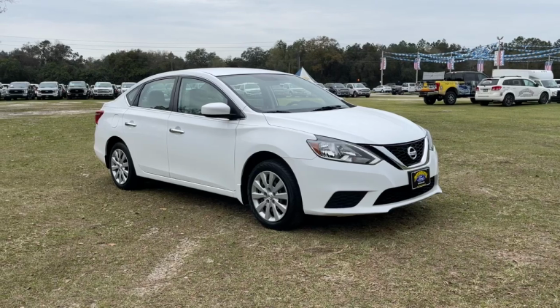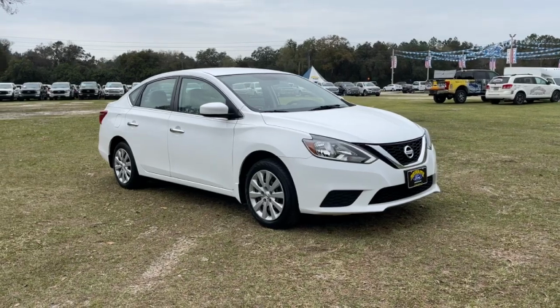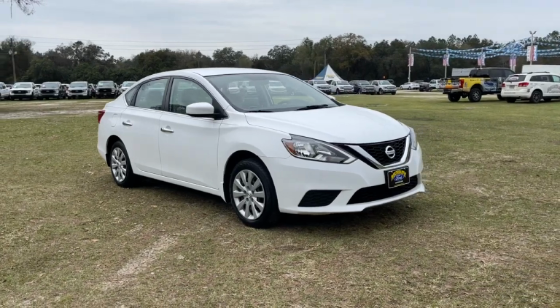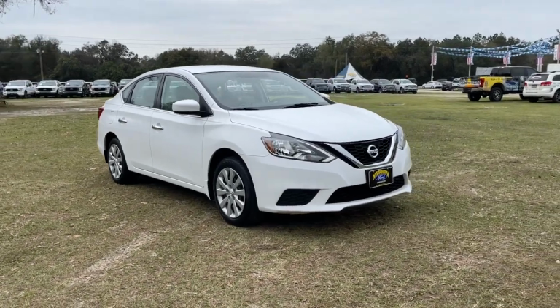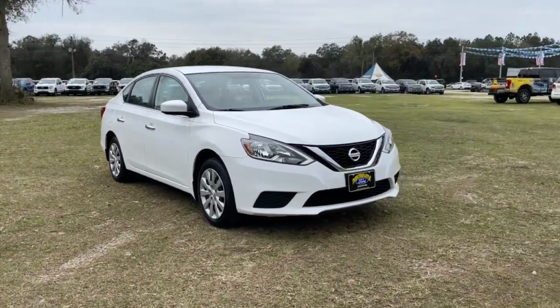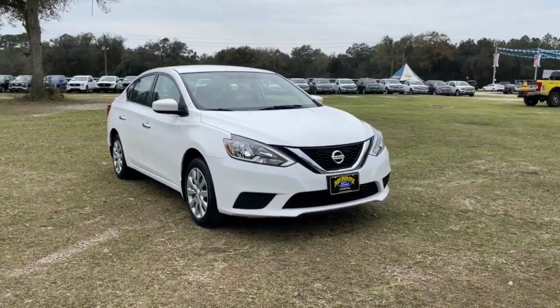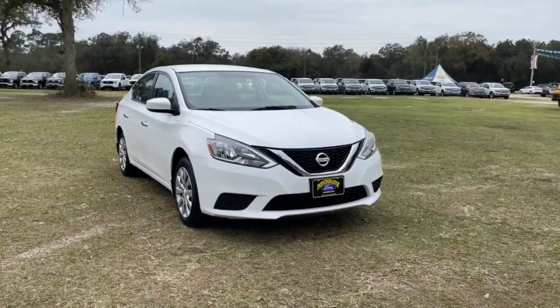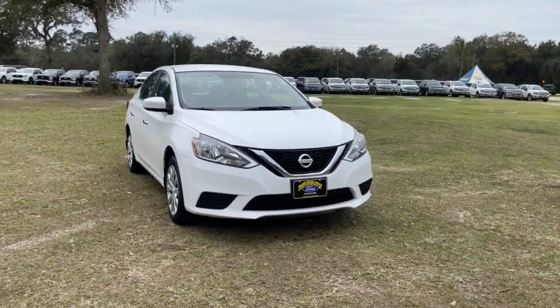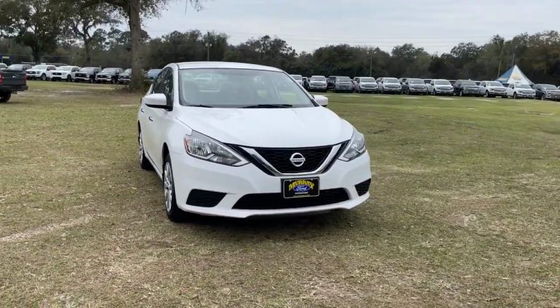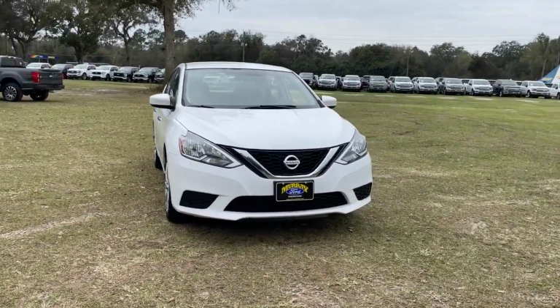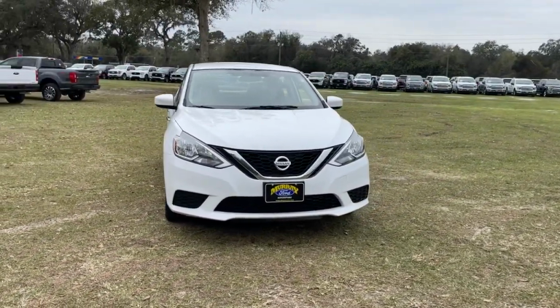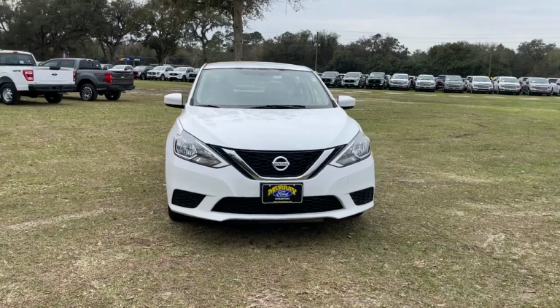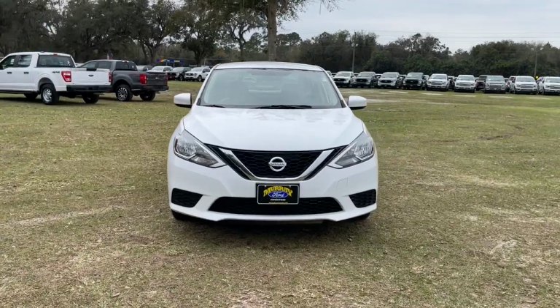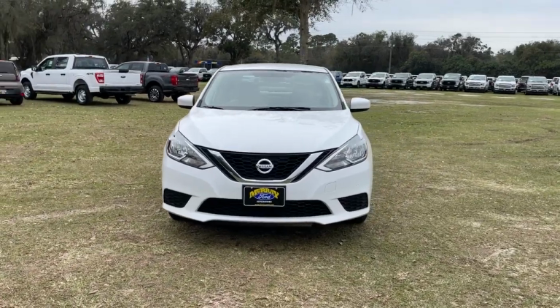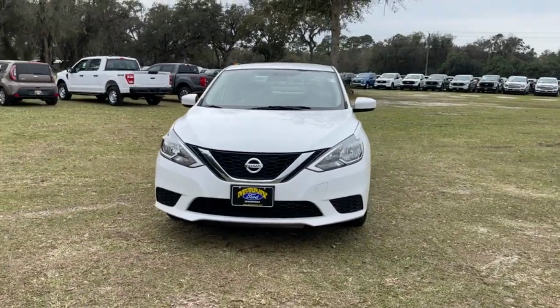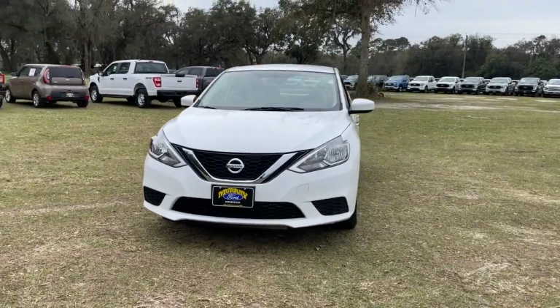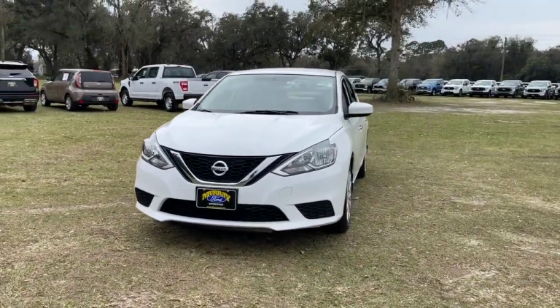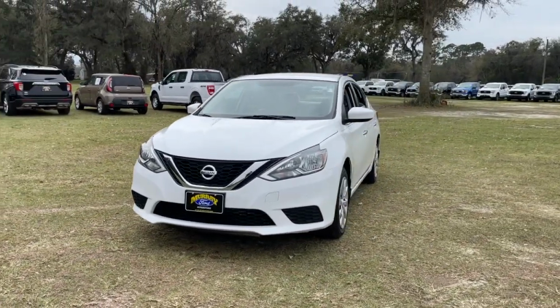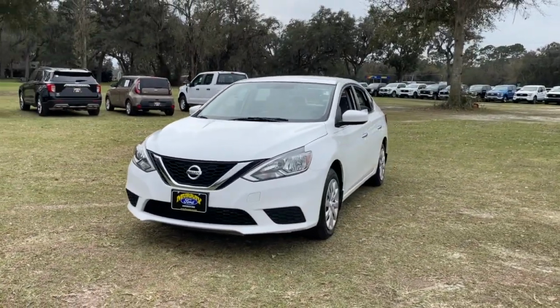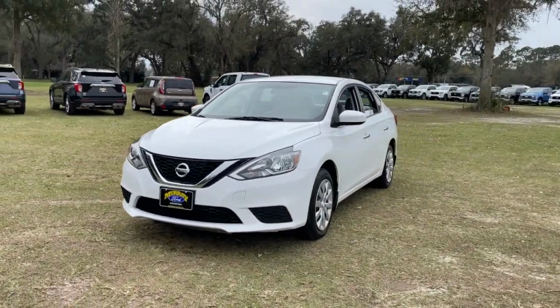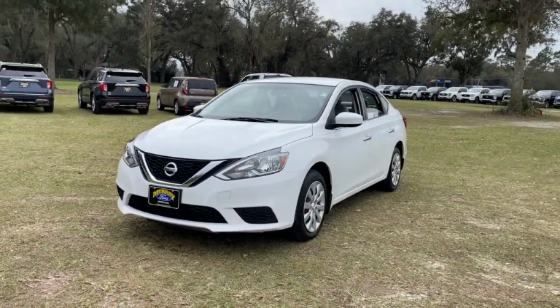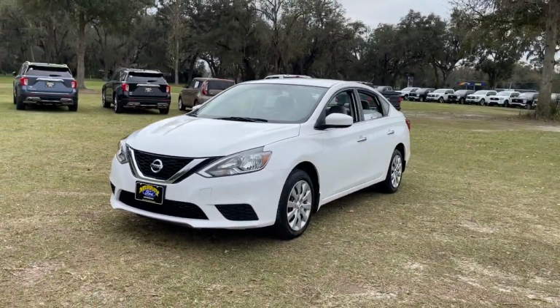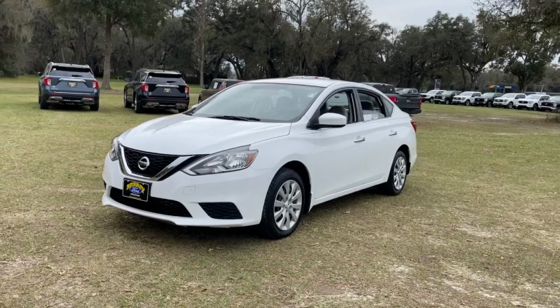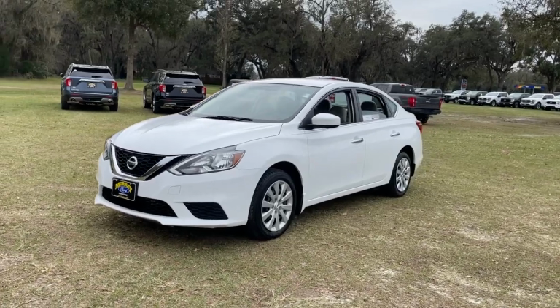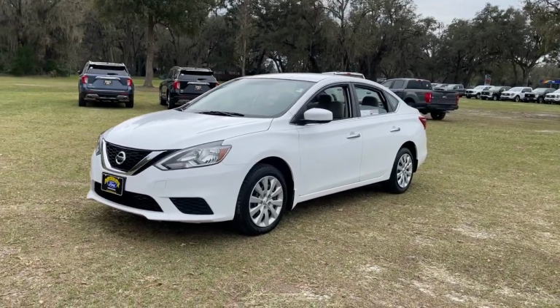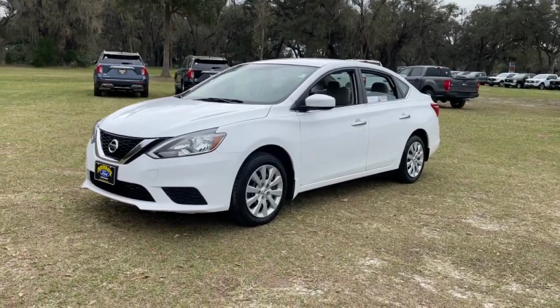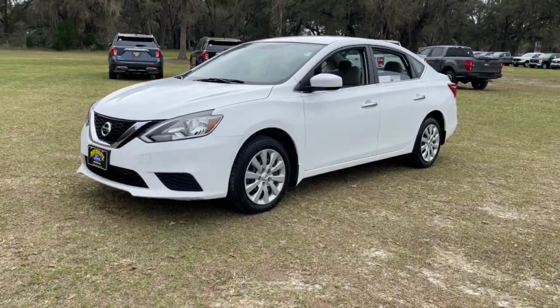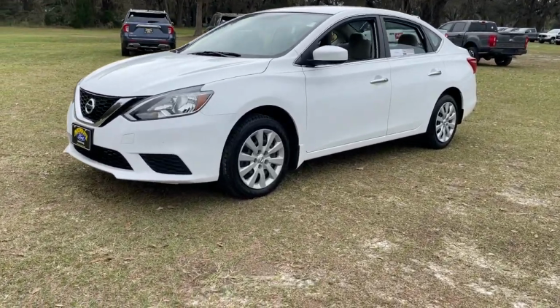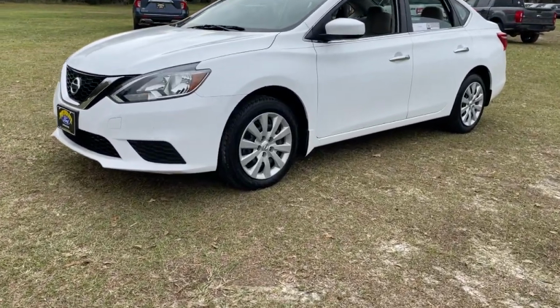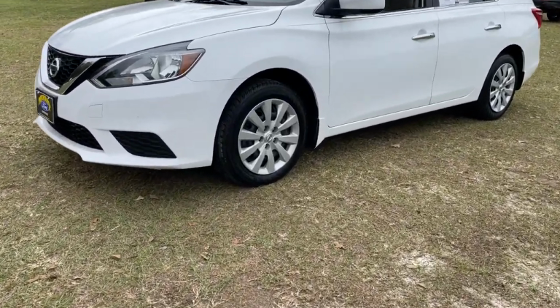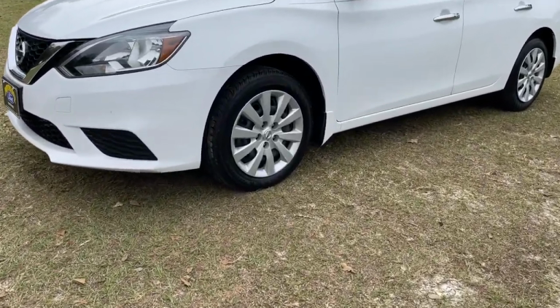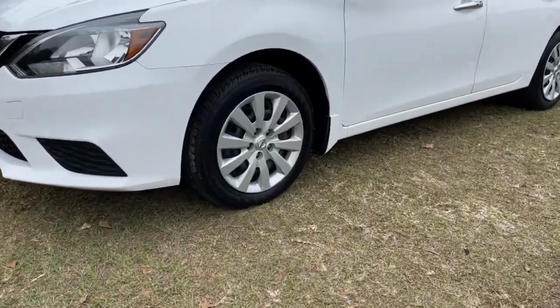Enjoy the view of this 2017 Nissan Sentra. With less than 25,000 miles on the odometer, this vehicle provides excellent value. Comfort, convenience, safety, and fun are all yours in the sleek and spirited Sentra.